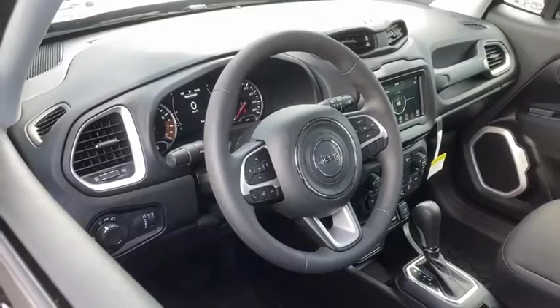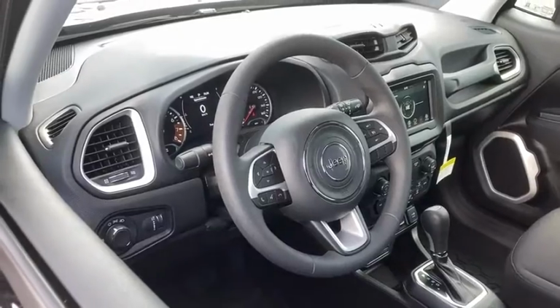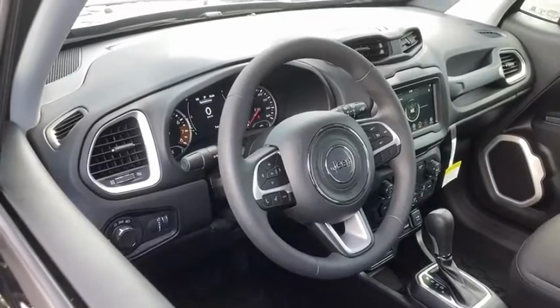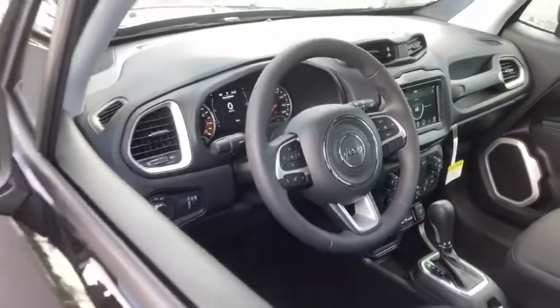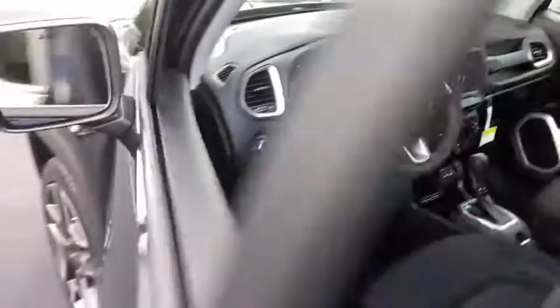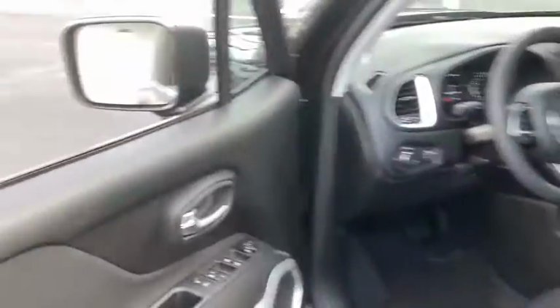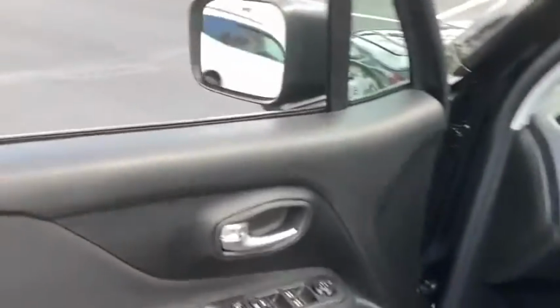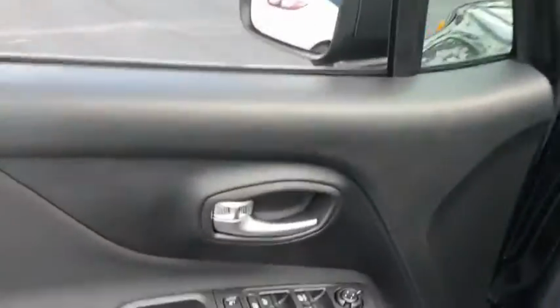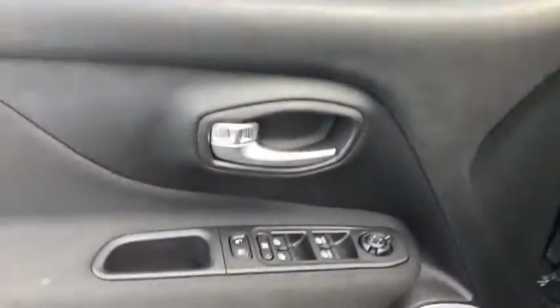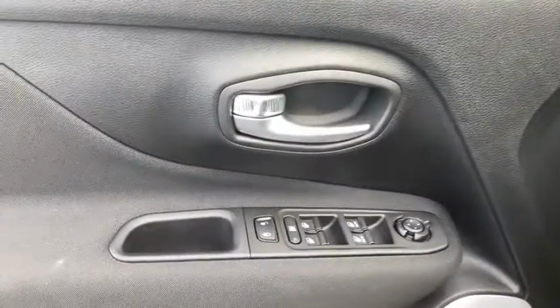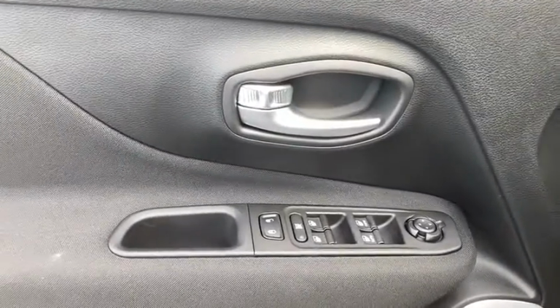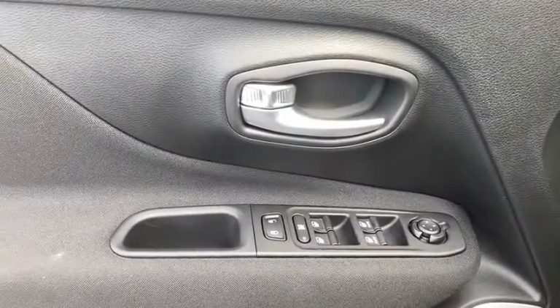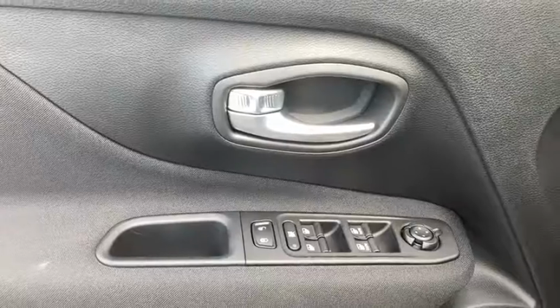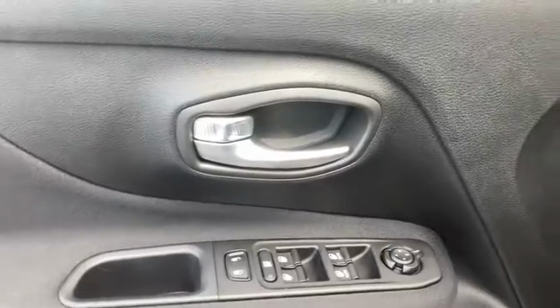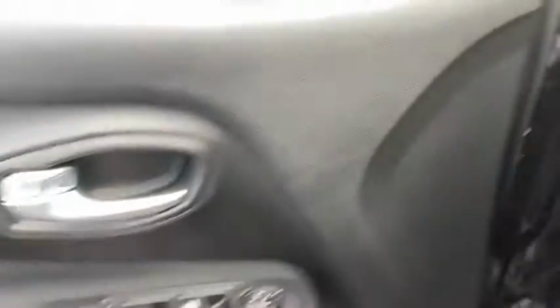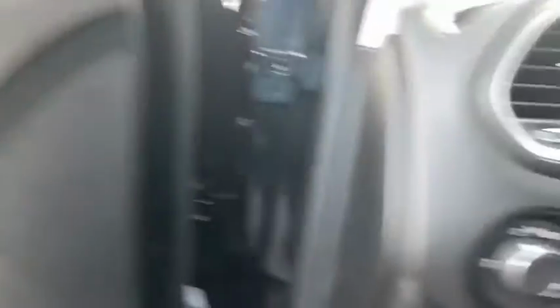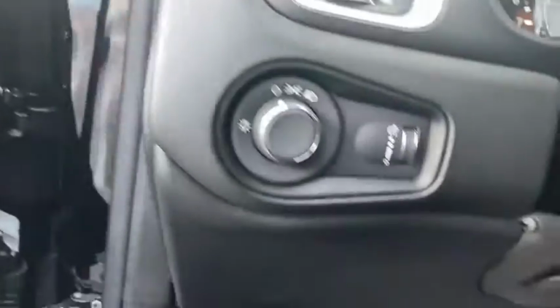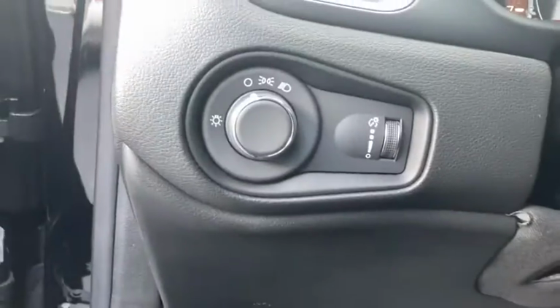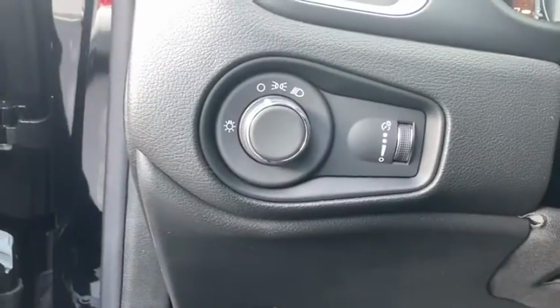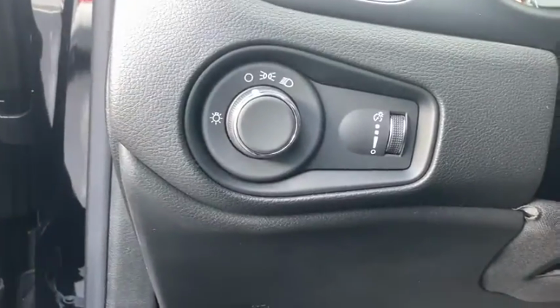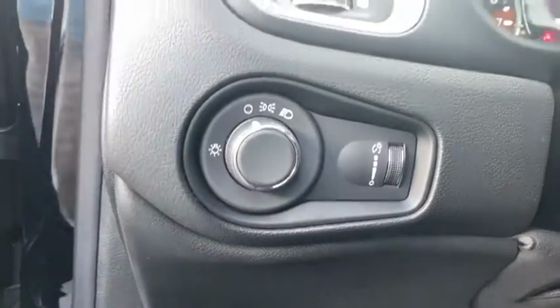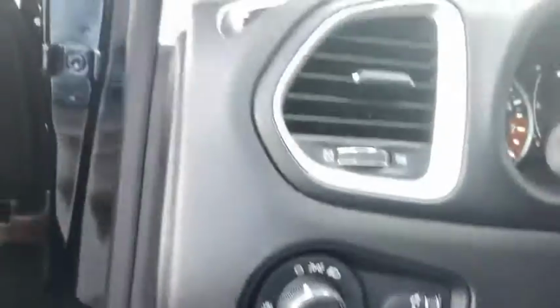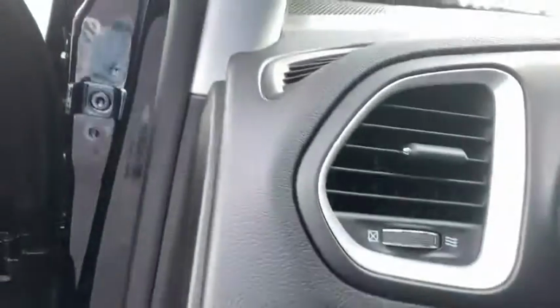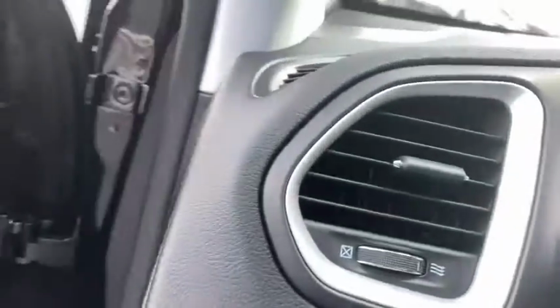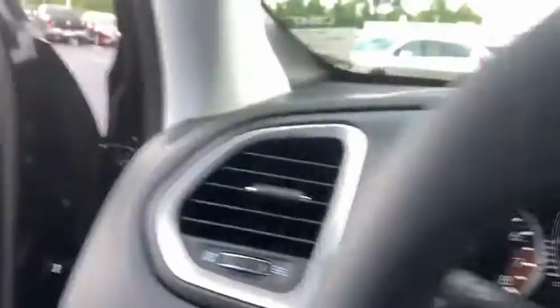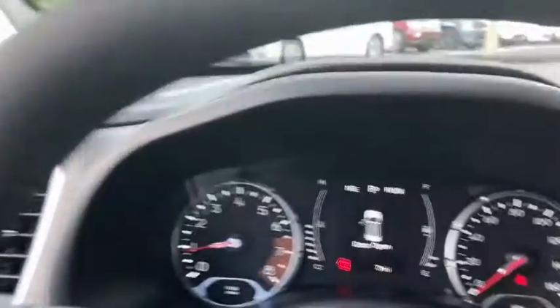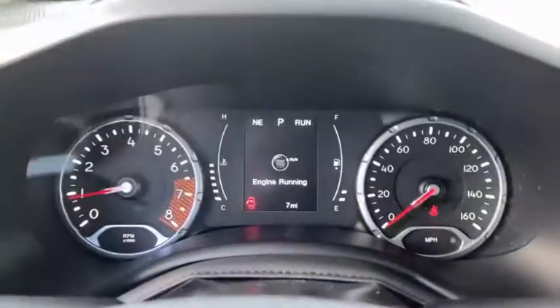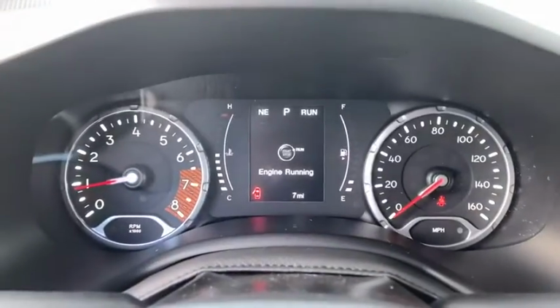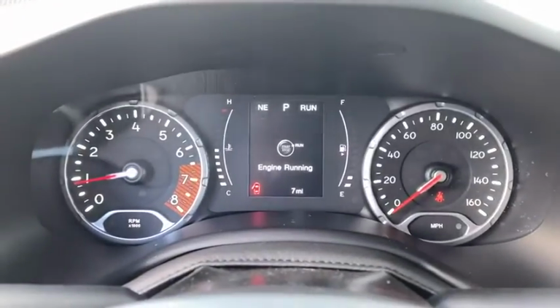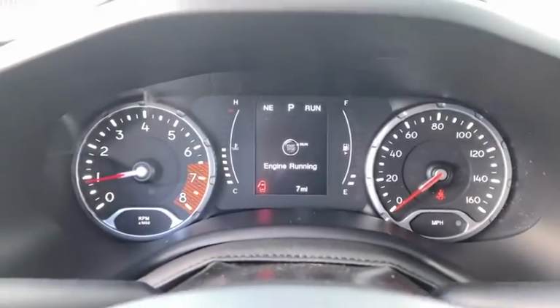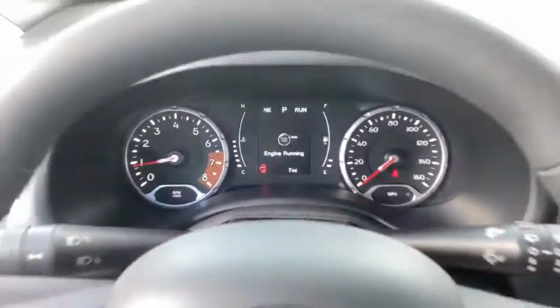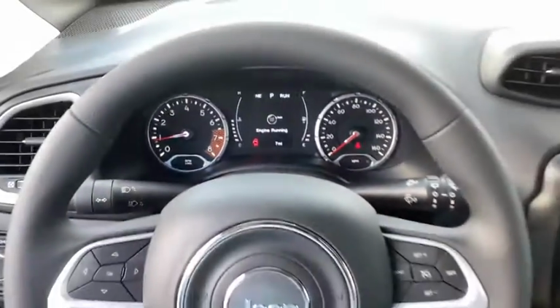Here are some of this vehicle's great options: traction control, keyless entry, dual airbags, power steering, four-wheel disc brakes, rear window defroster, electronic stability control, power windows, trip computer, compass.